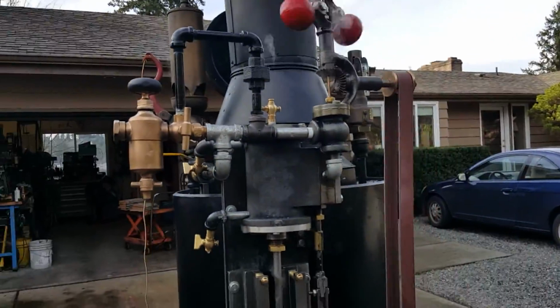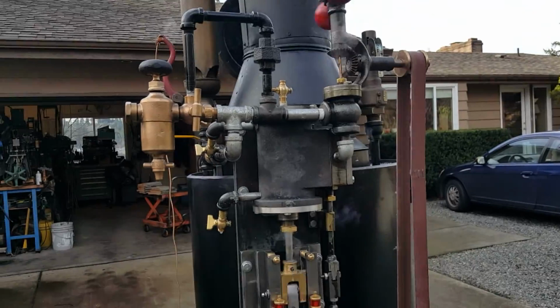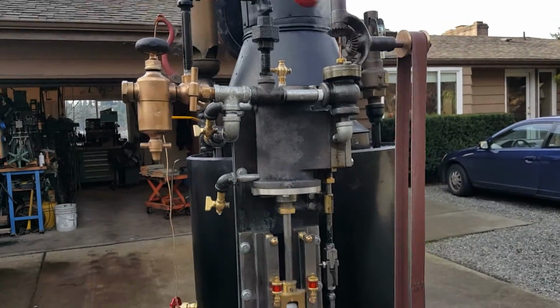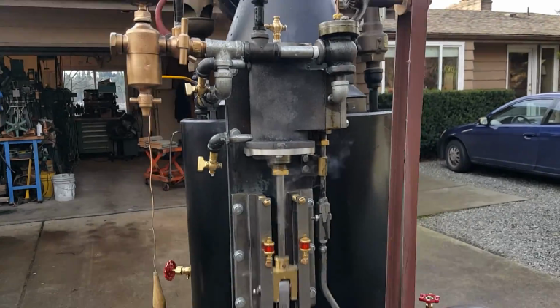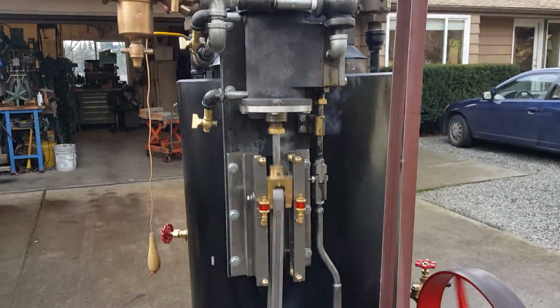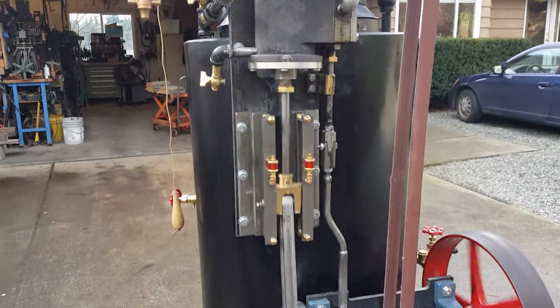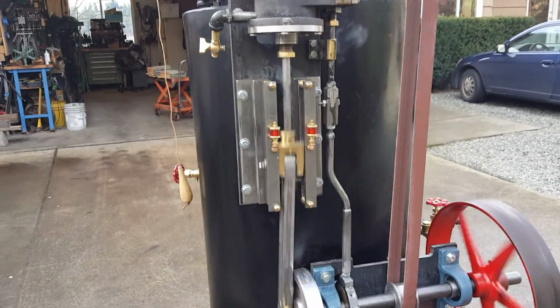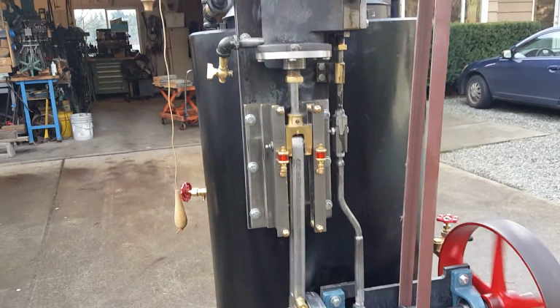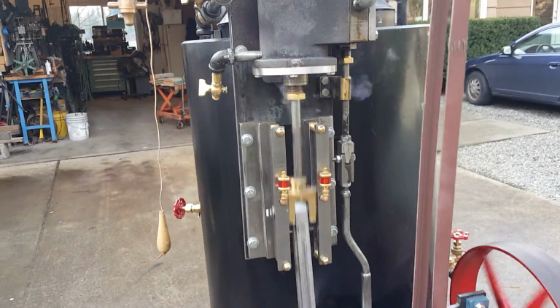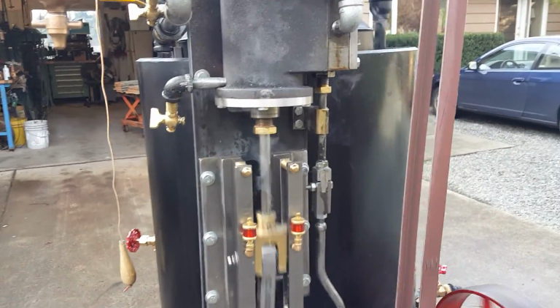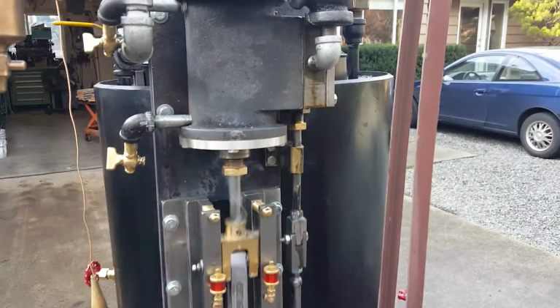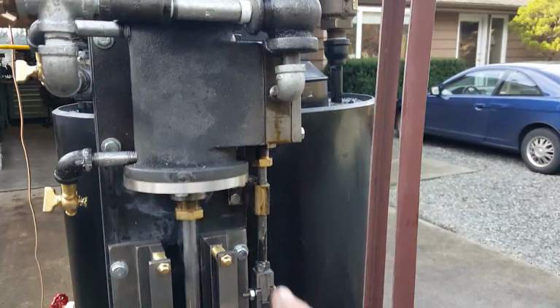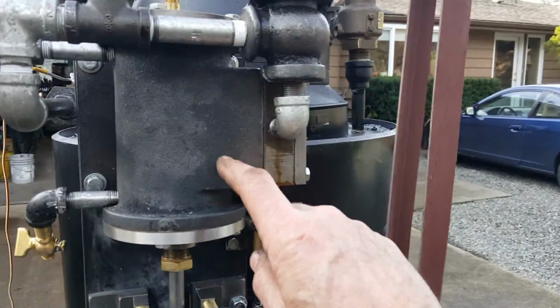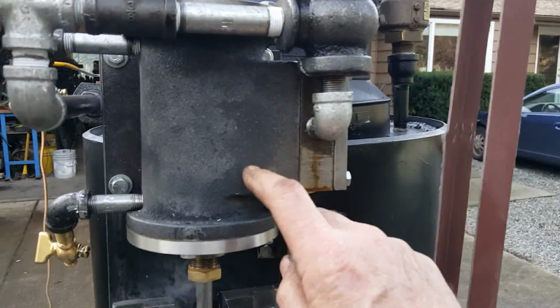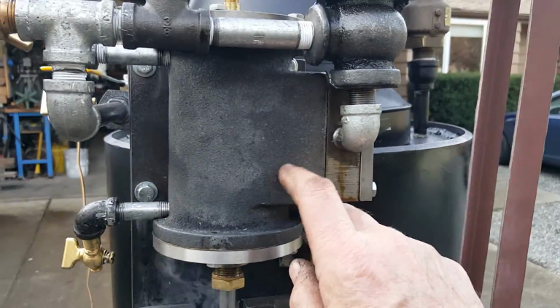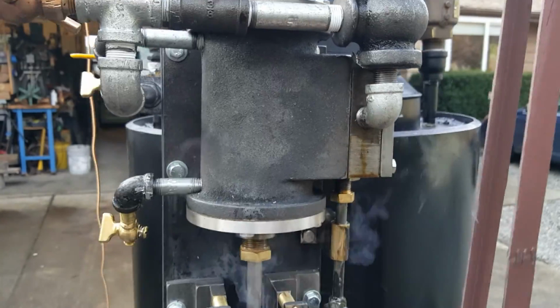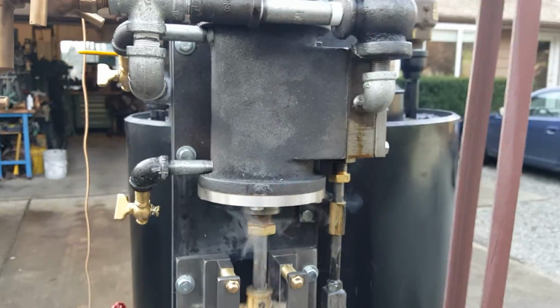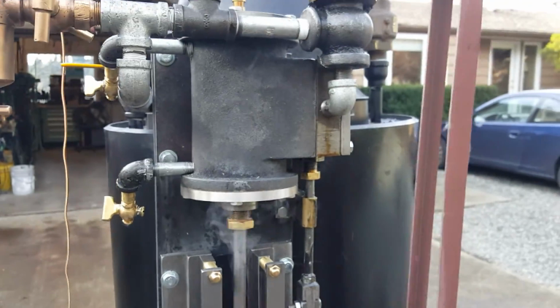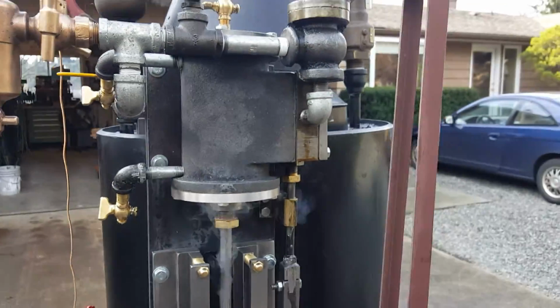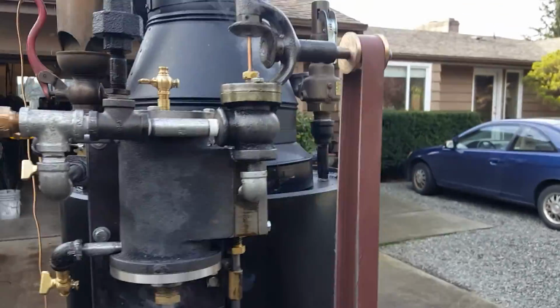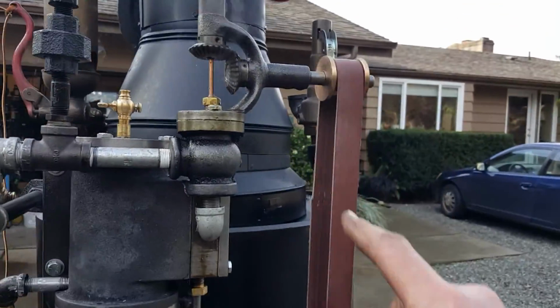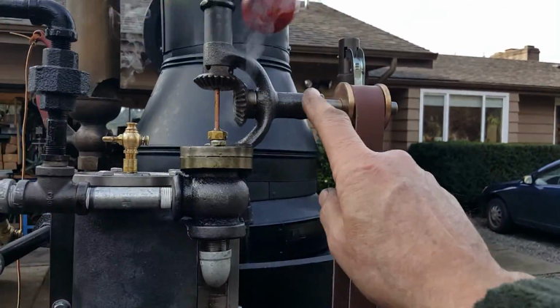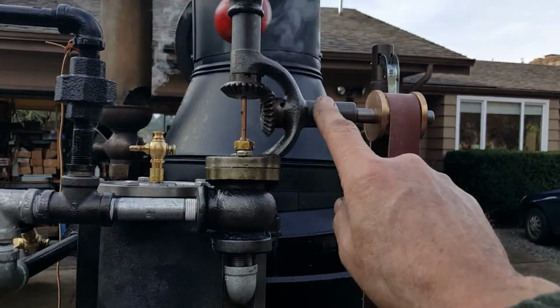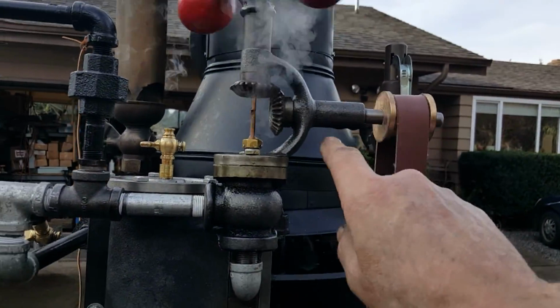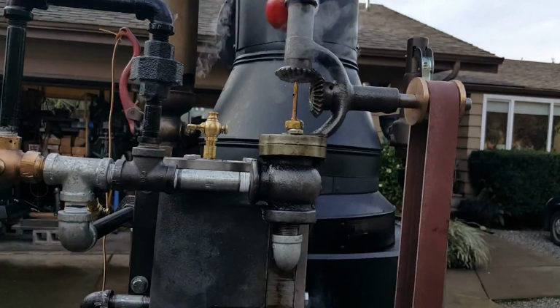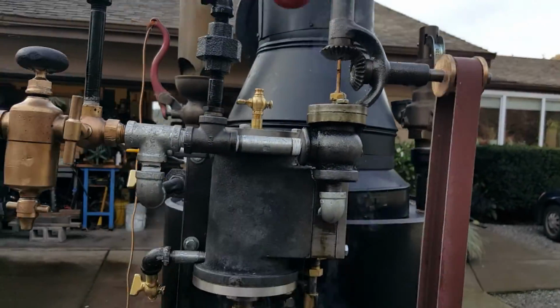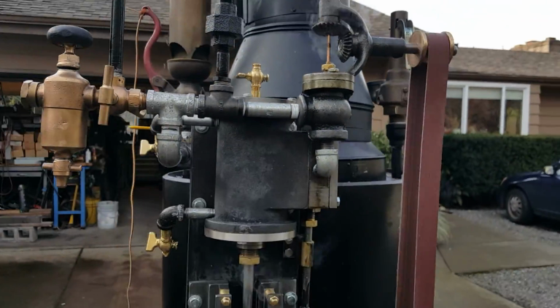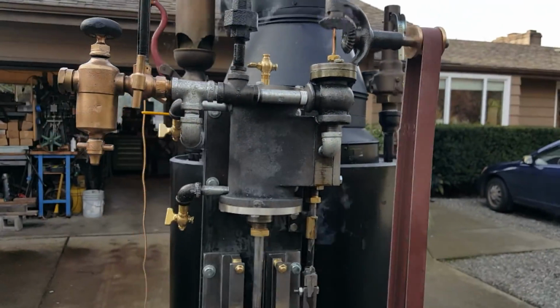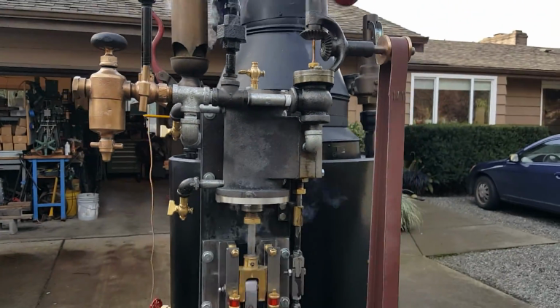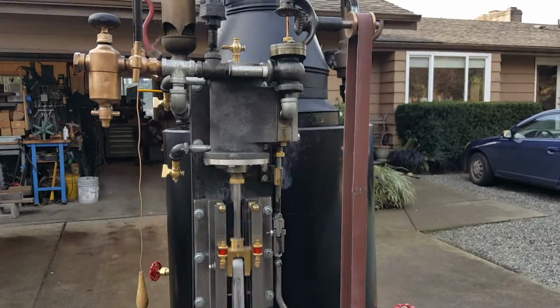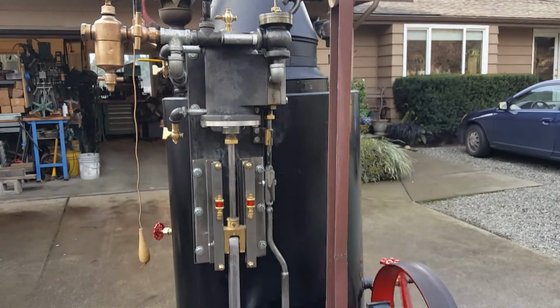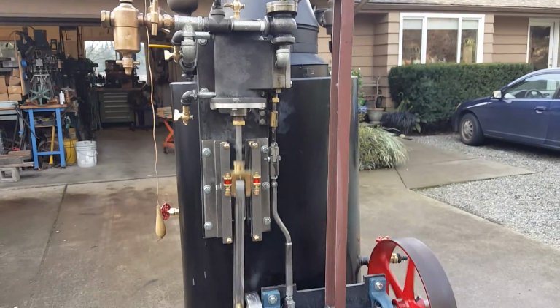I construct the entire engine. I have the patterns for this engine and the patterns for the flyball governor, and I have them cast, then I do all the machine work on them.